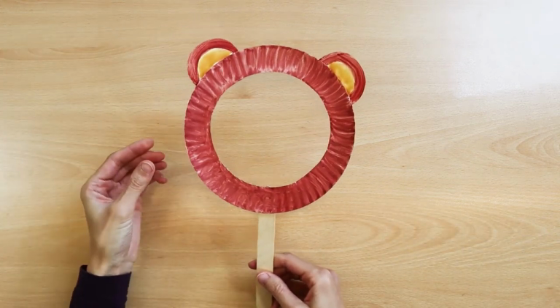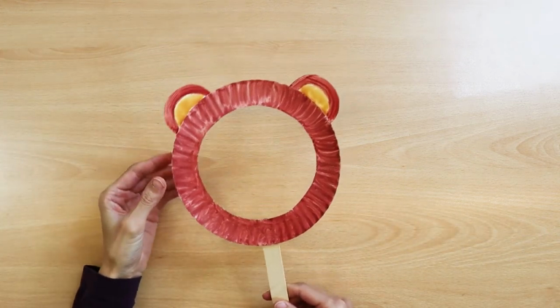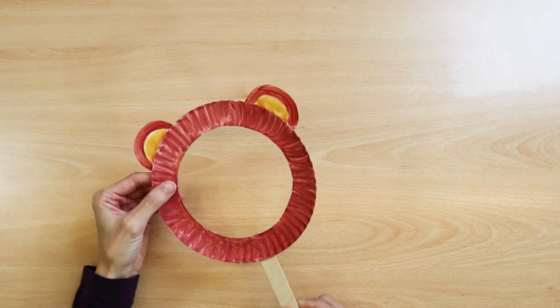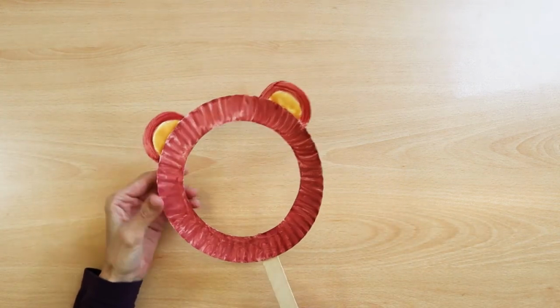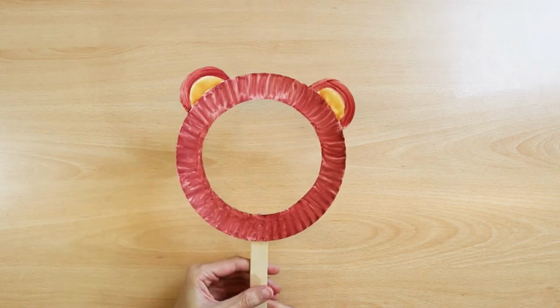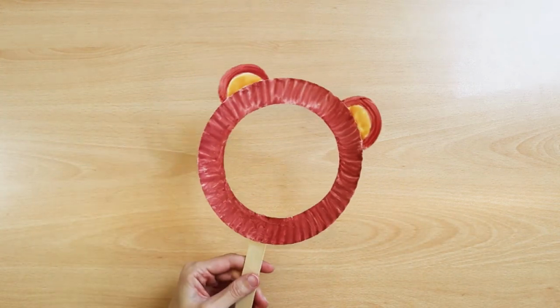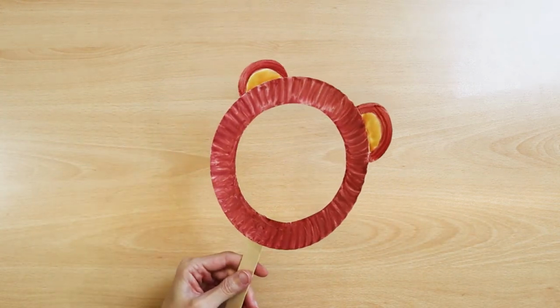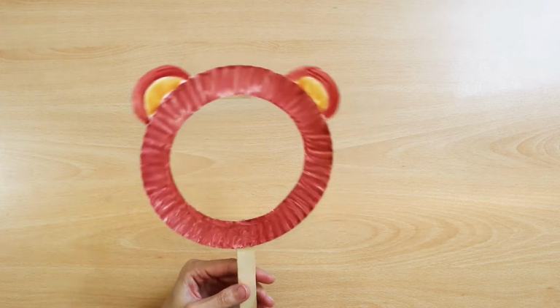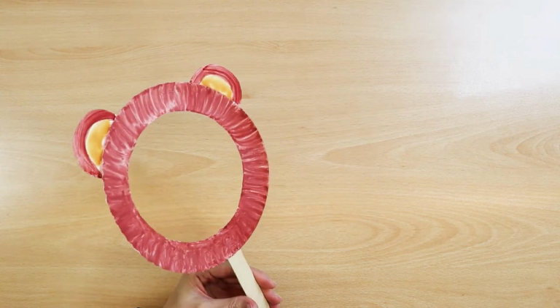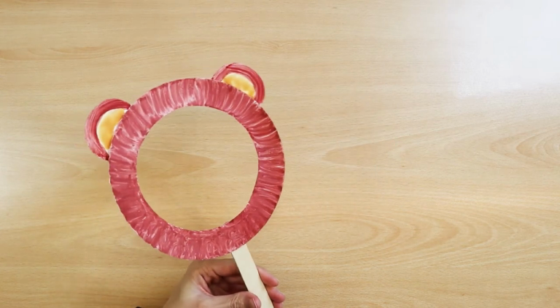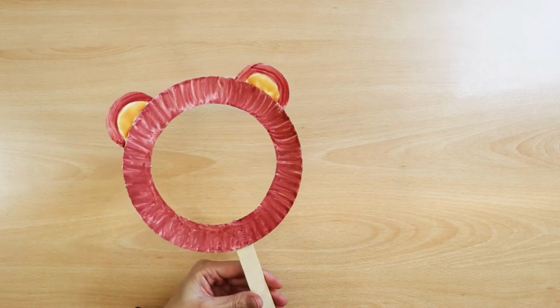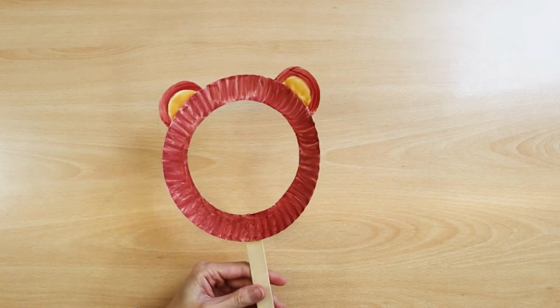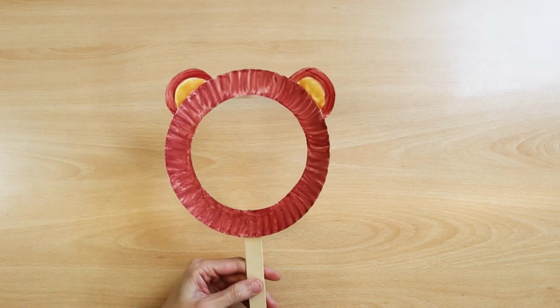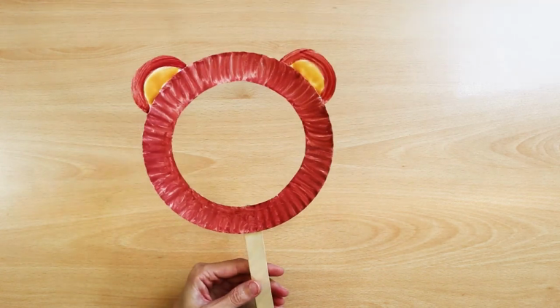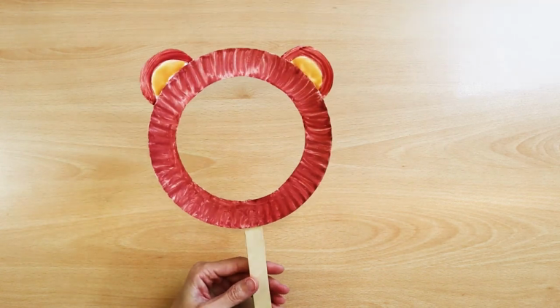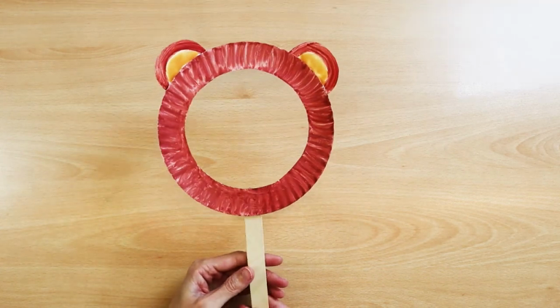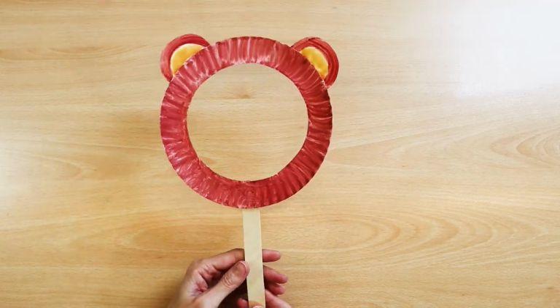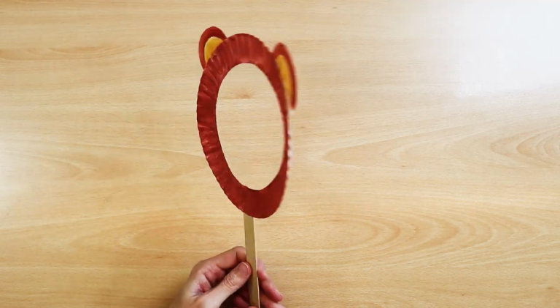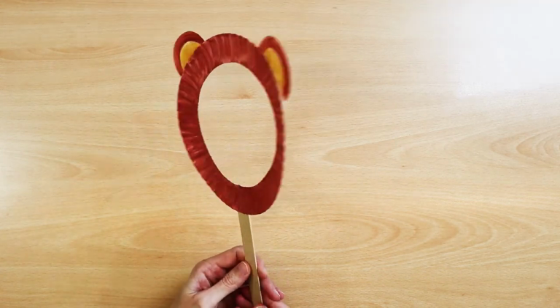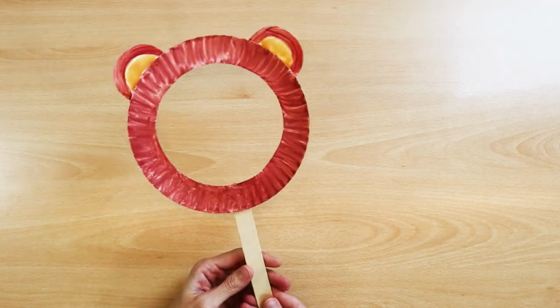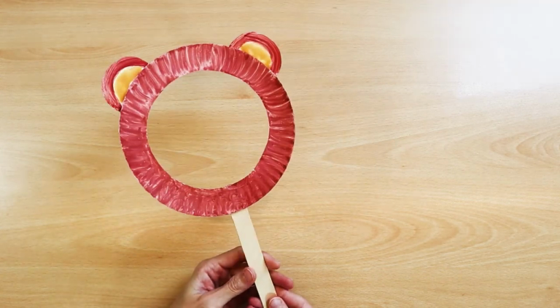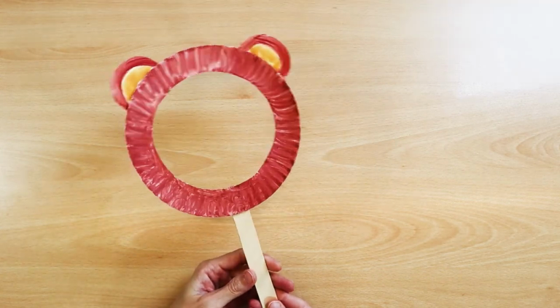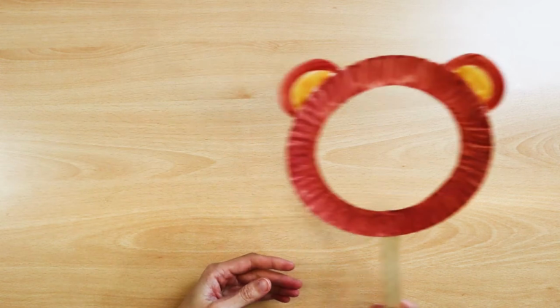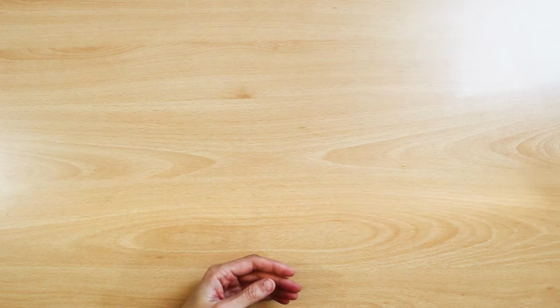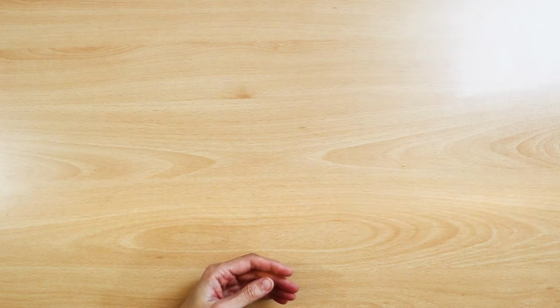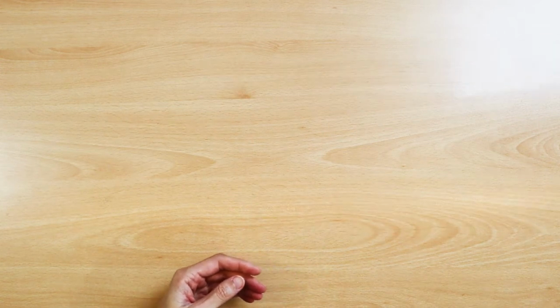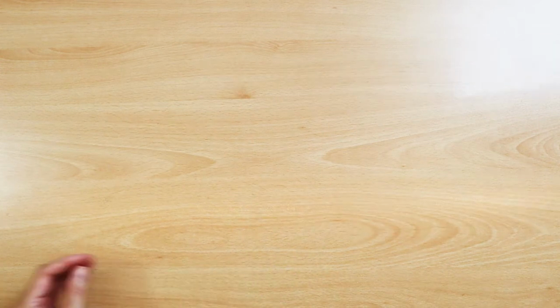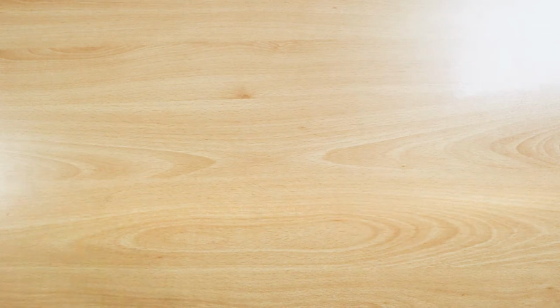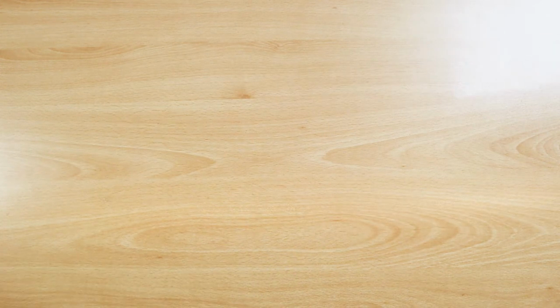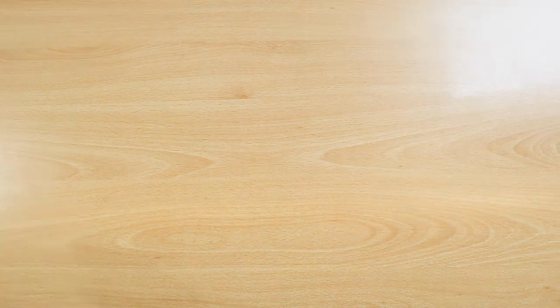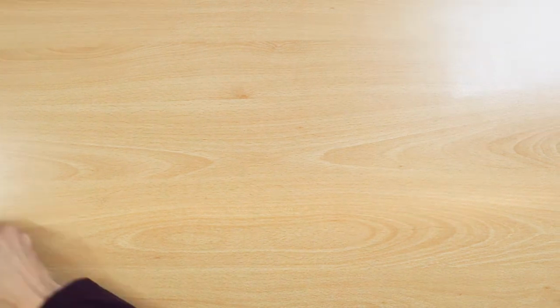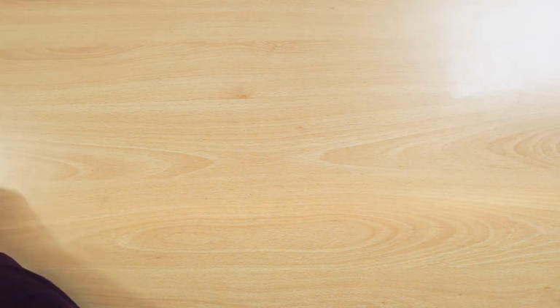You can also make a hoop with ears for souvenir photos and put it somewhere near the mirror. Children will be able to go up to this mirror throughout the day, look at themselves, and play teddy bears.